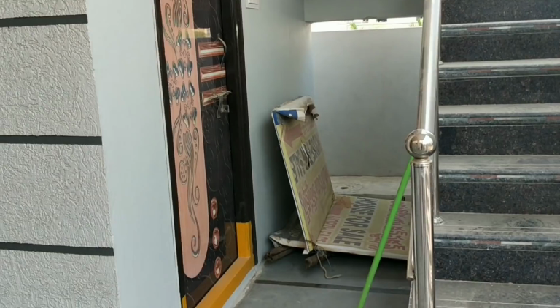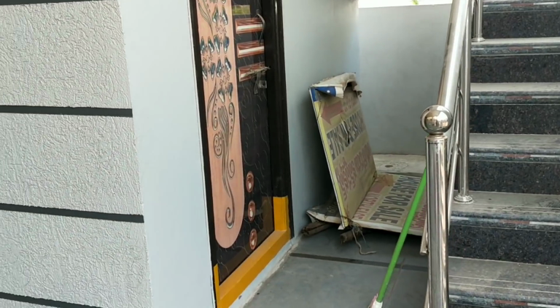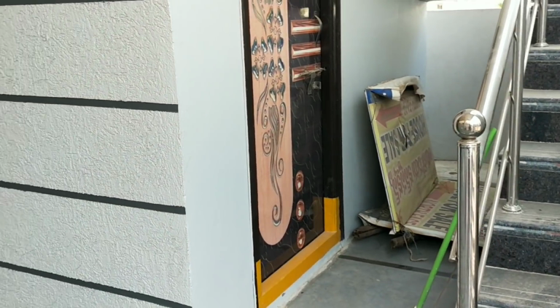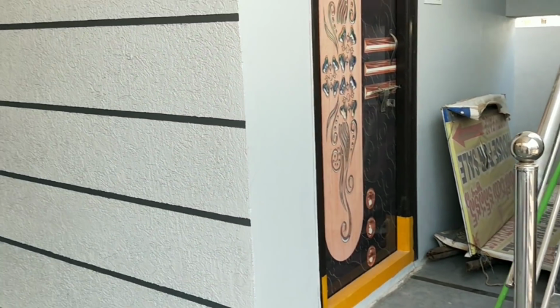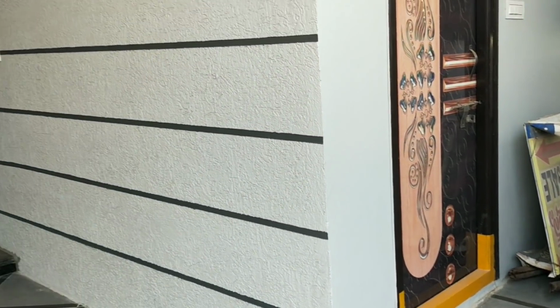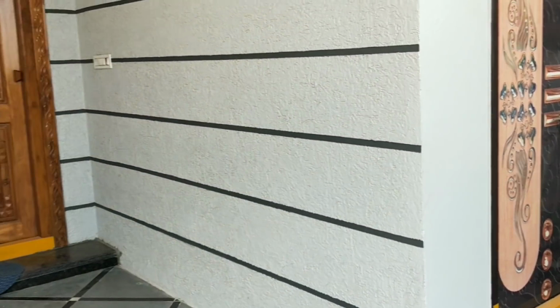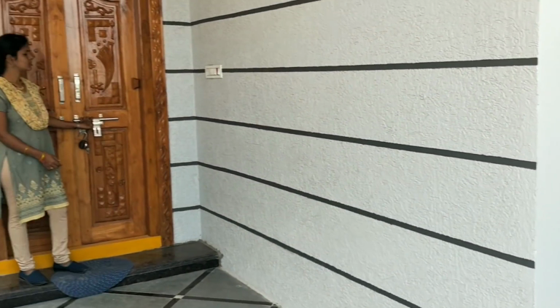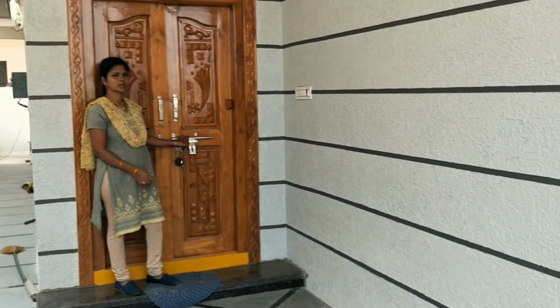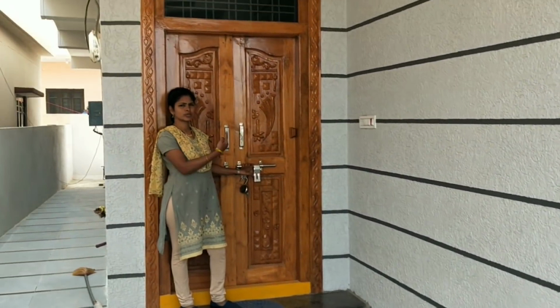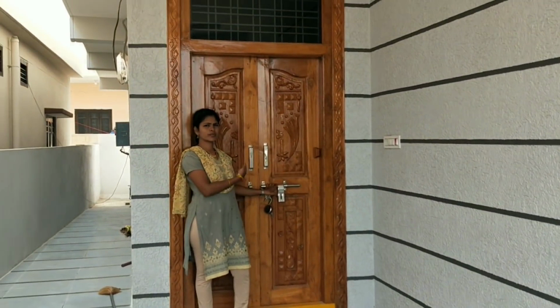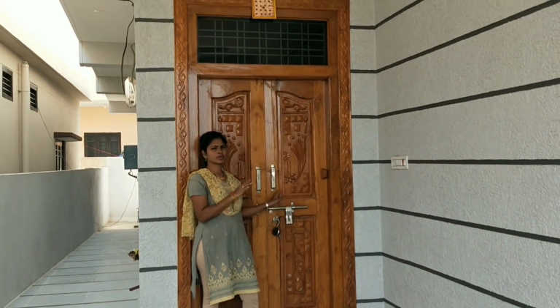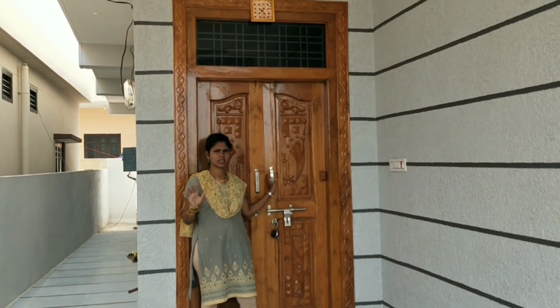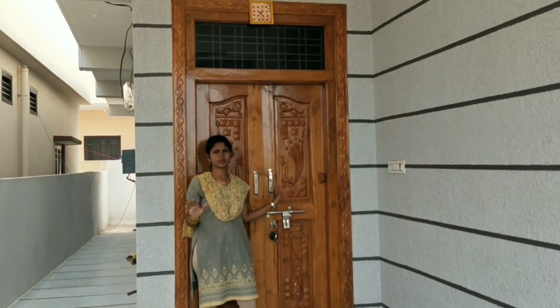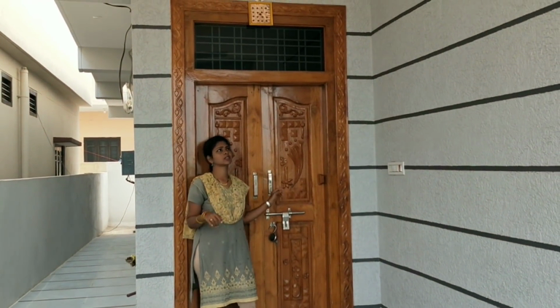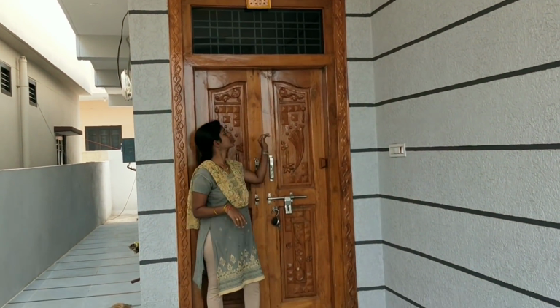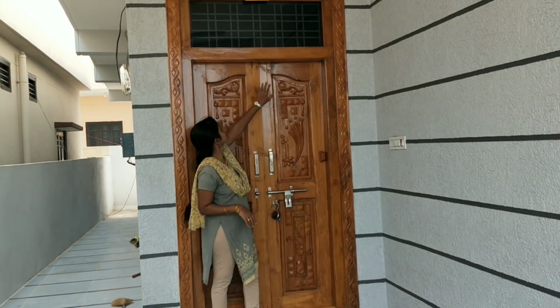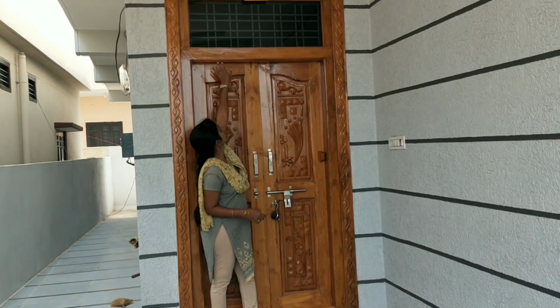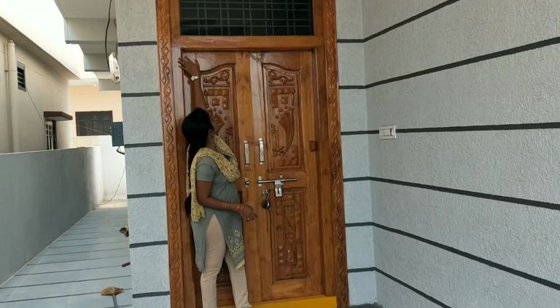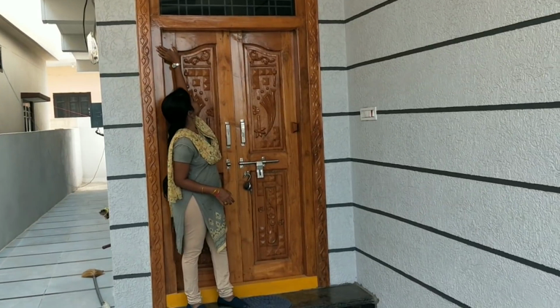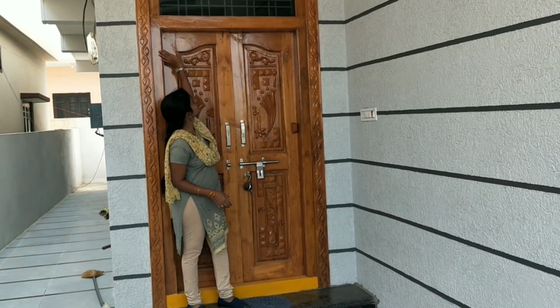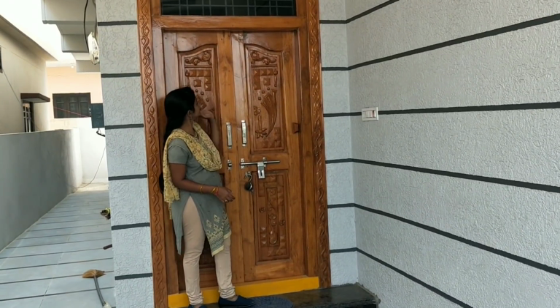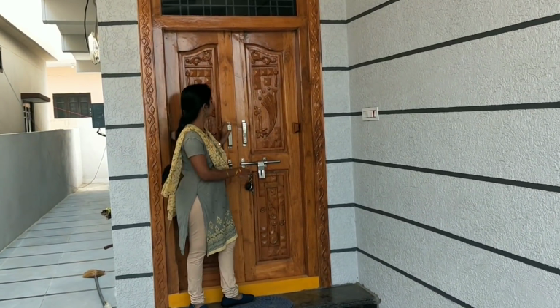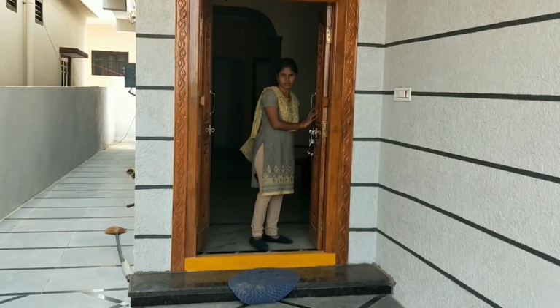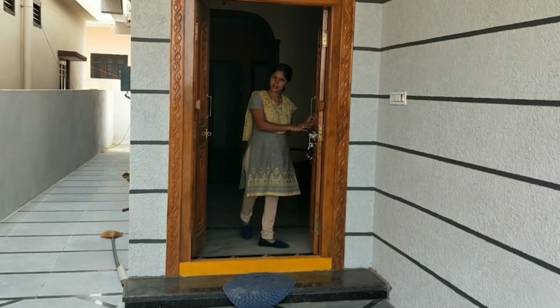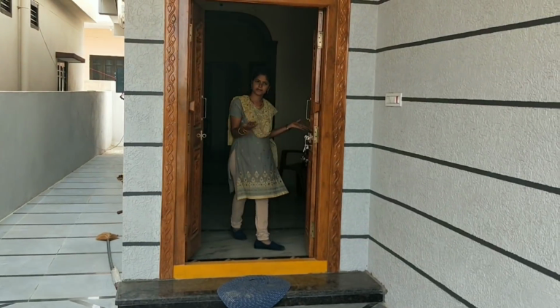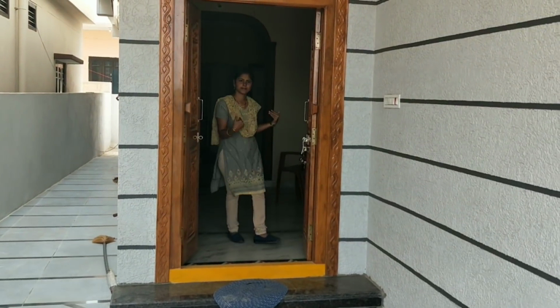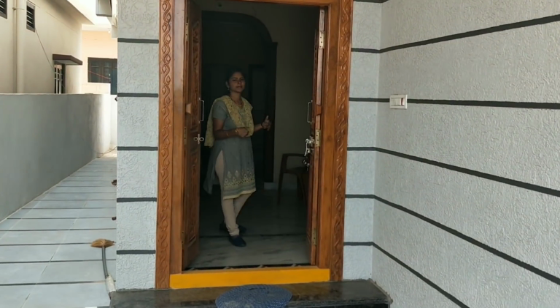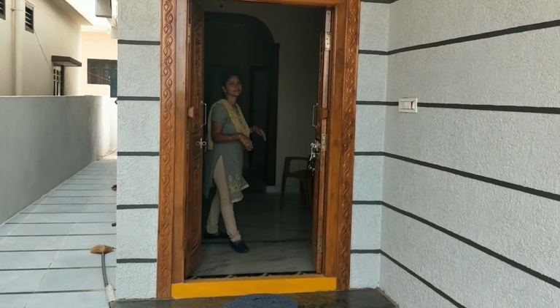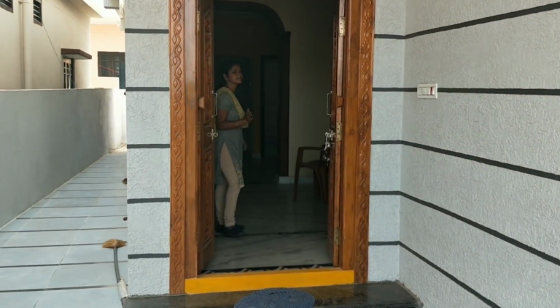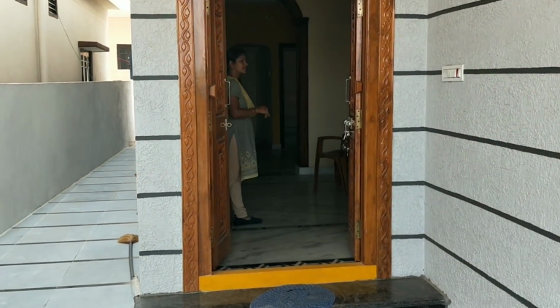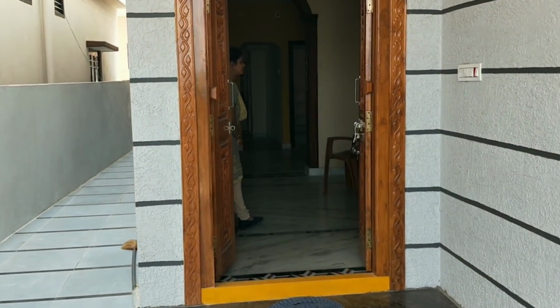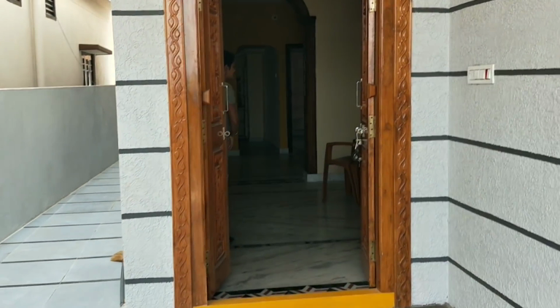The door is a bit higher. Make sure the doors are closed. We are going to take a look at the doors.